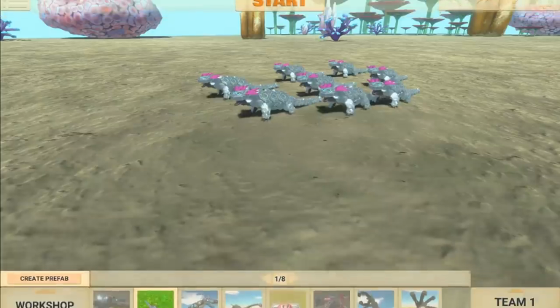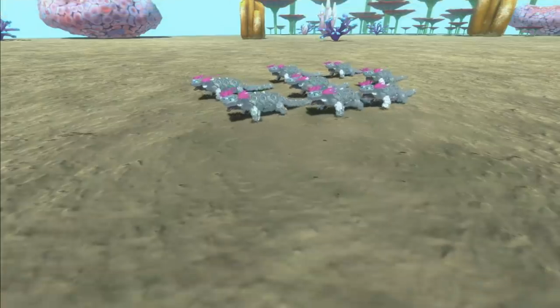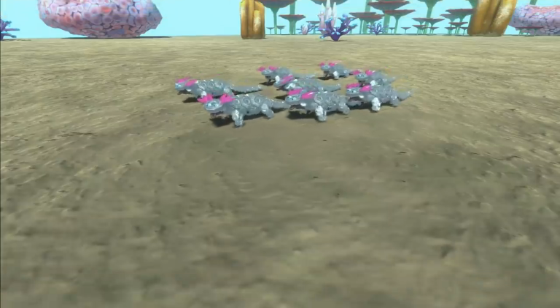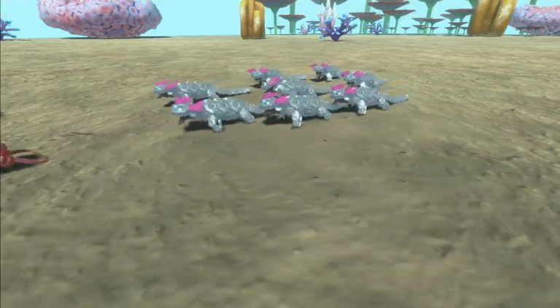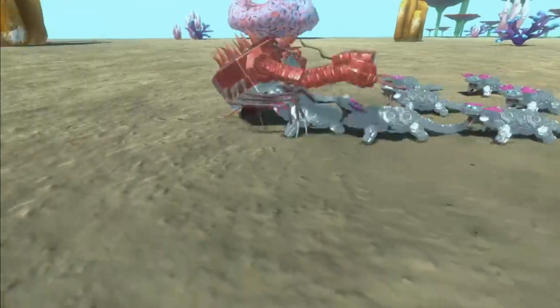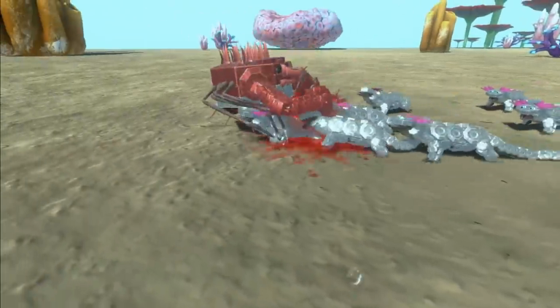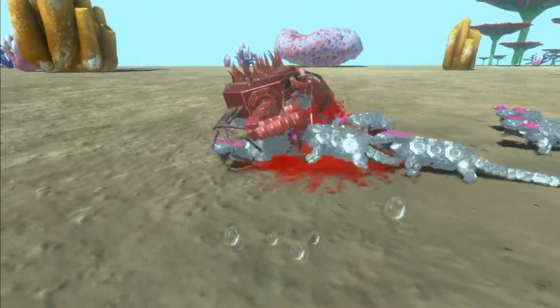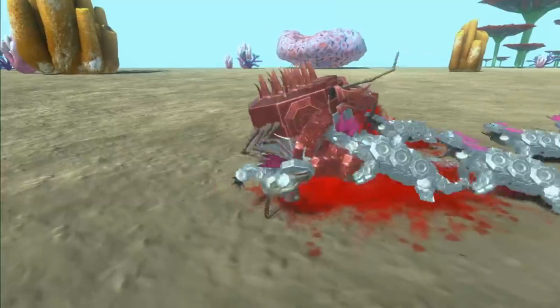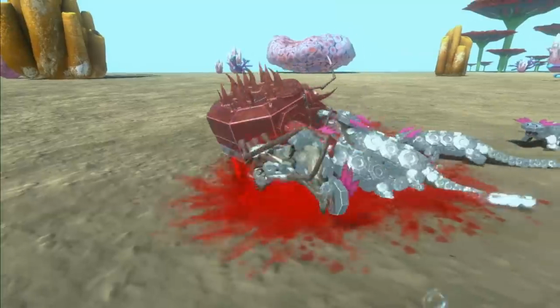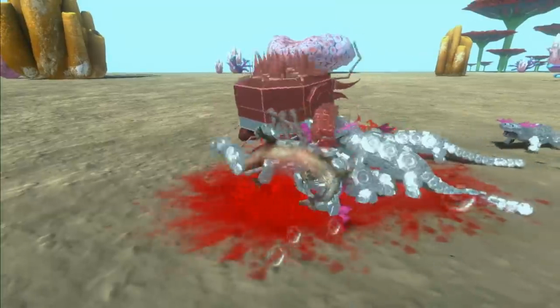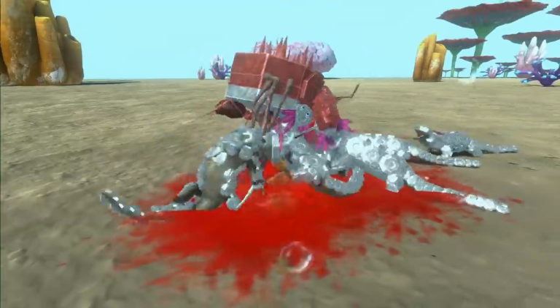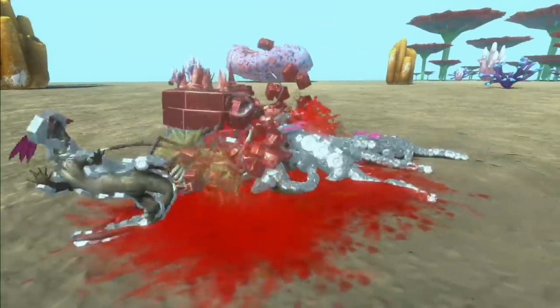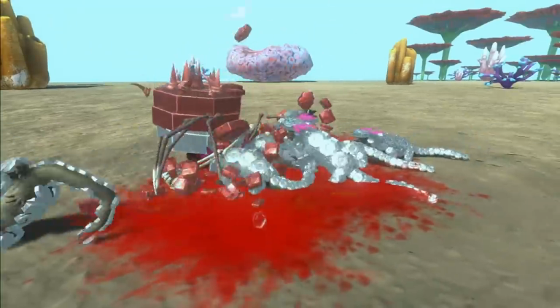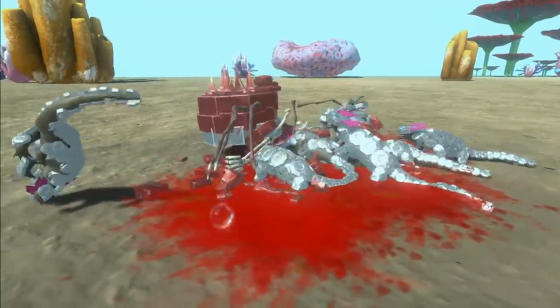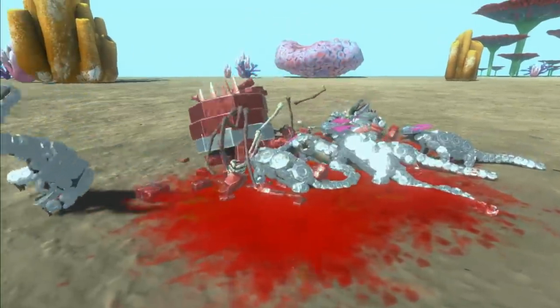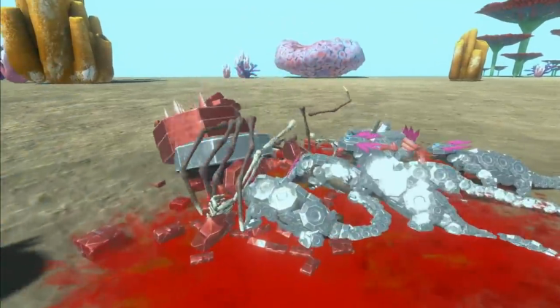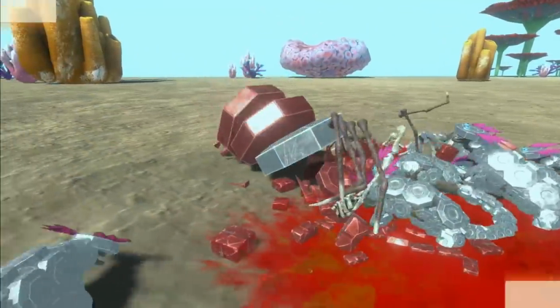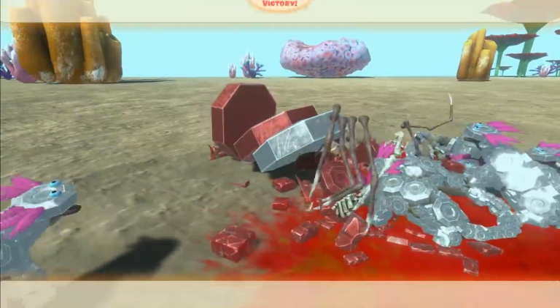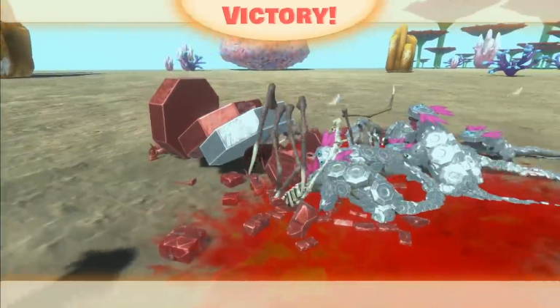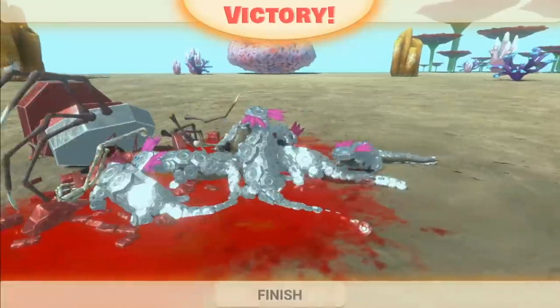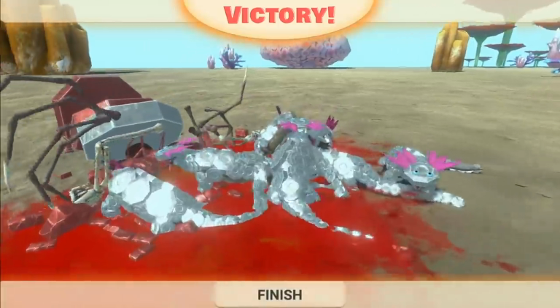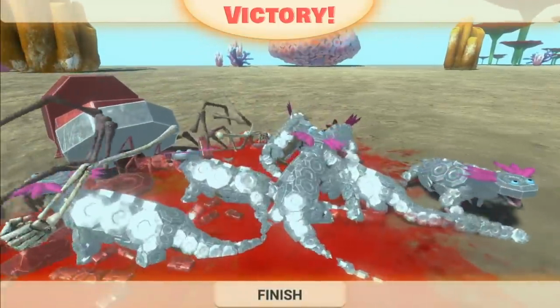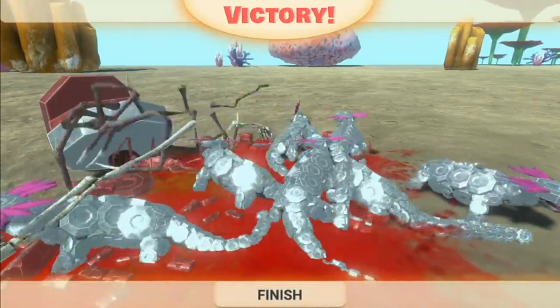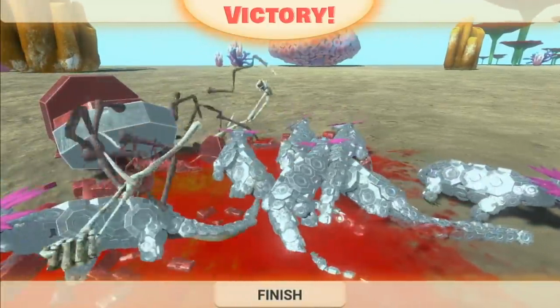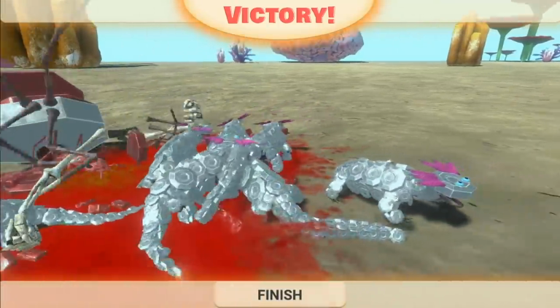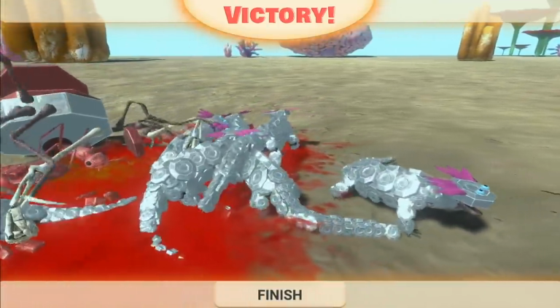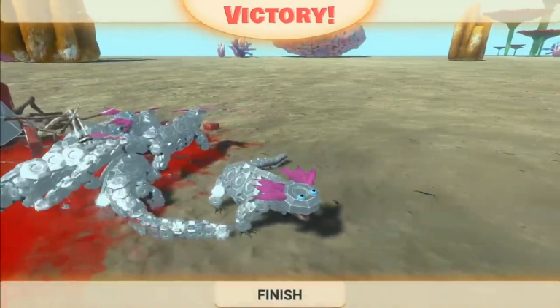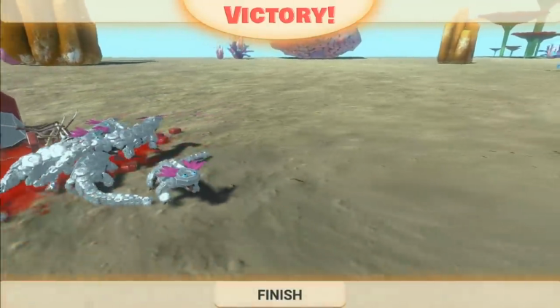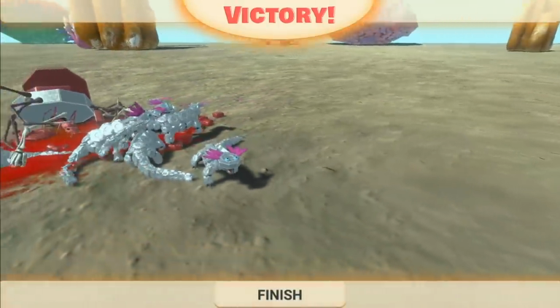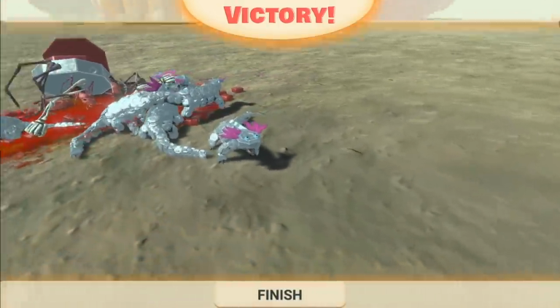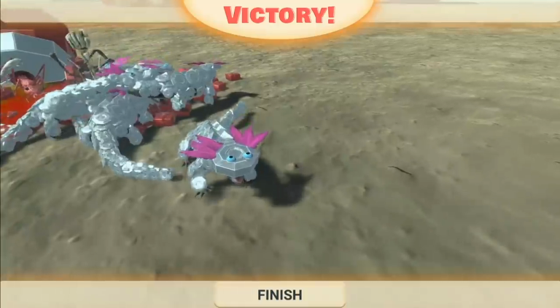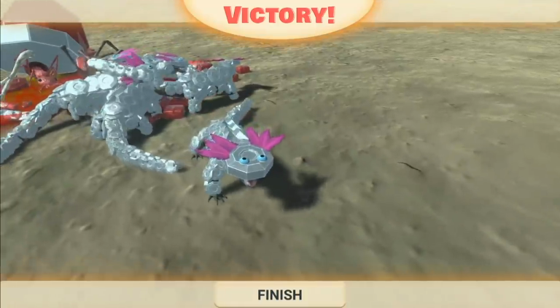Let's make a team of these guys. Take that, king crab, you jerk. How dare you kill the axolotl? One of the cutest creatures in the universe, who can only look up because his face is a disc.